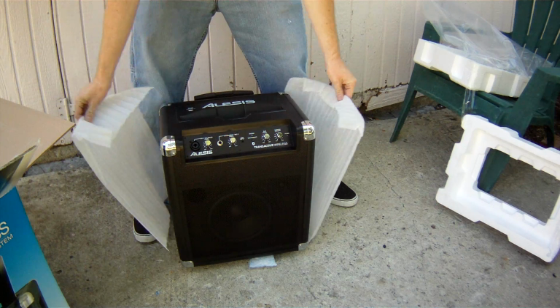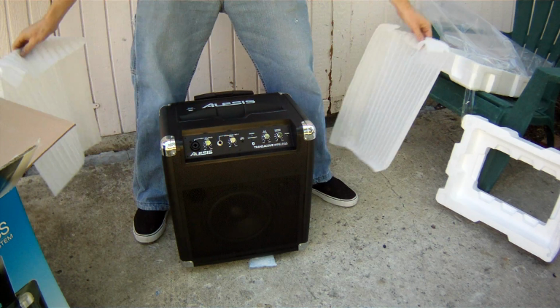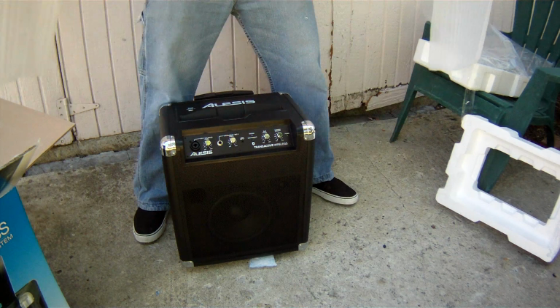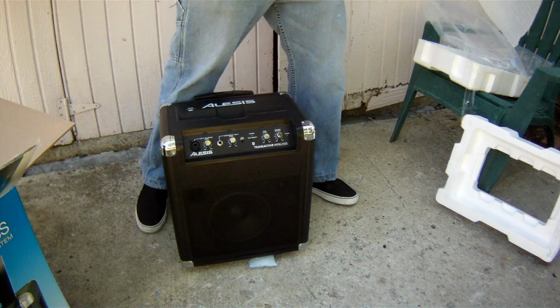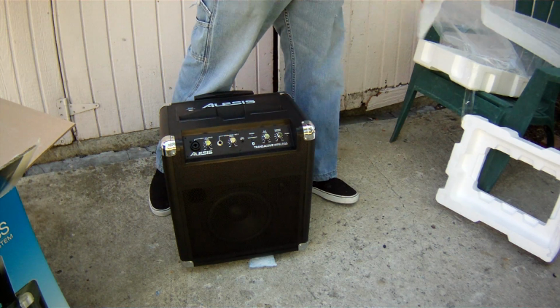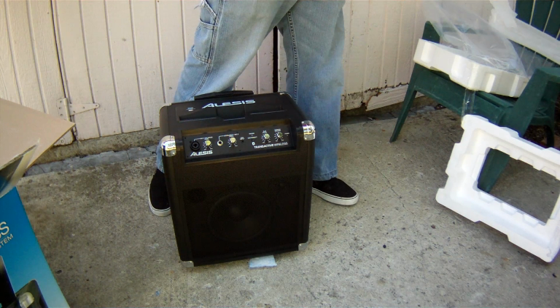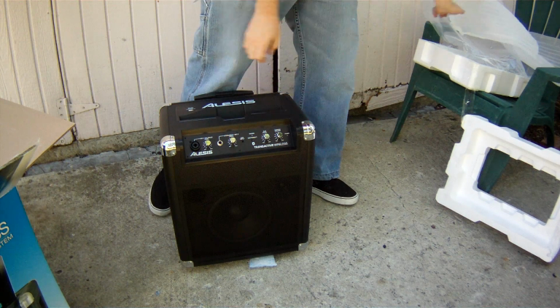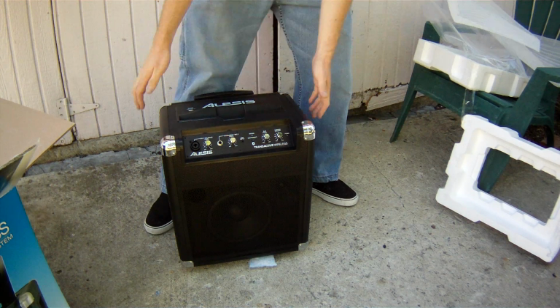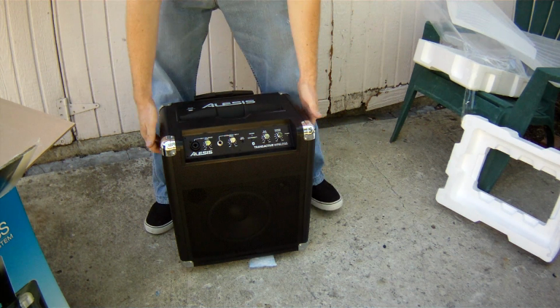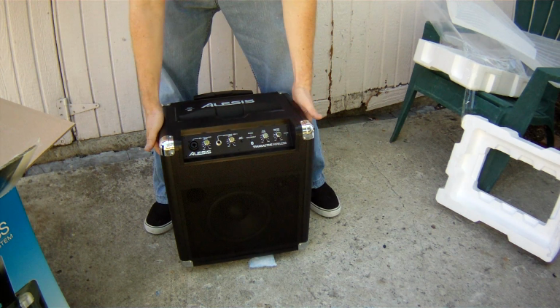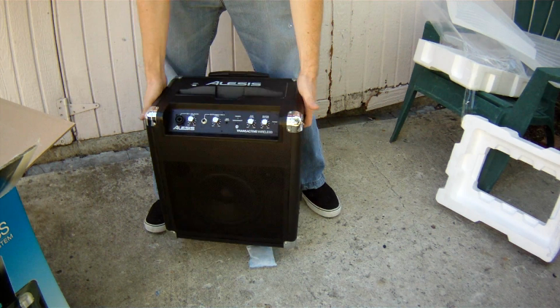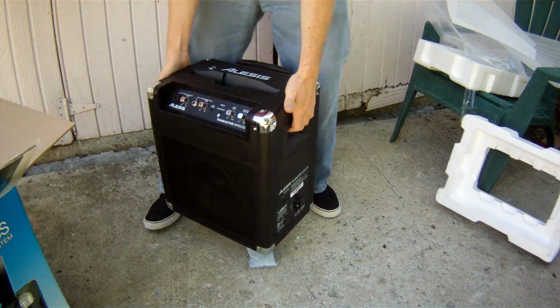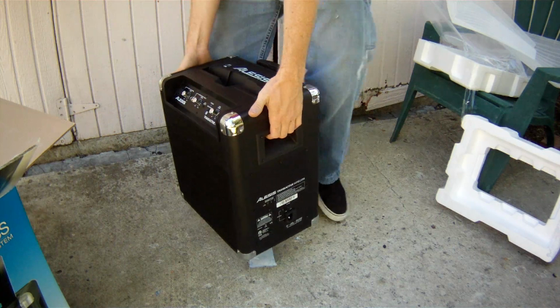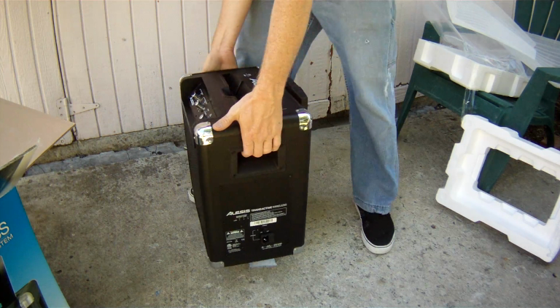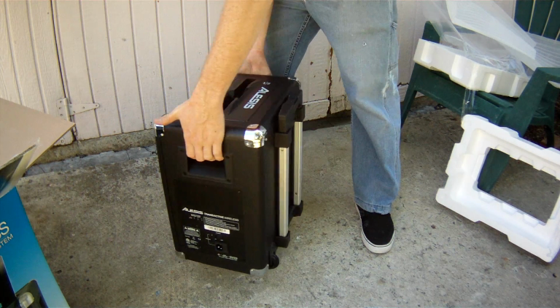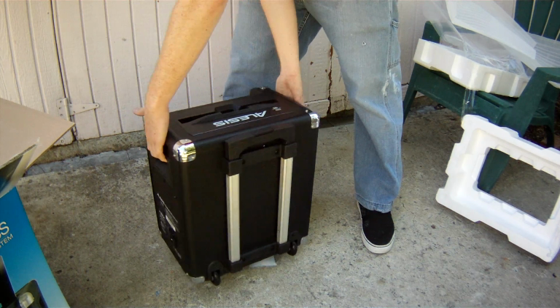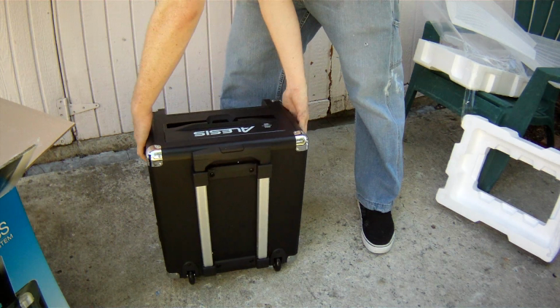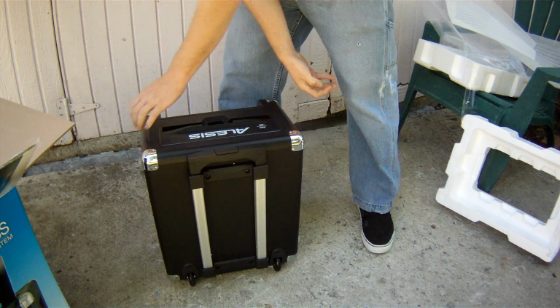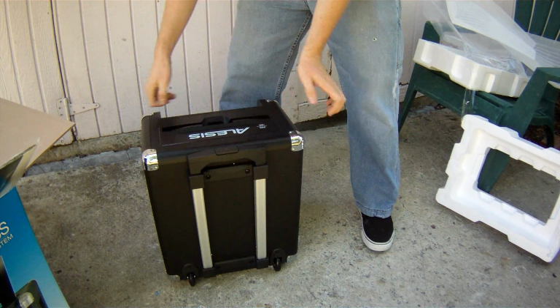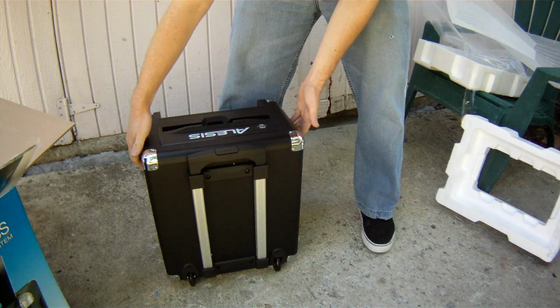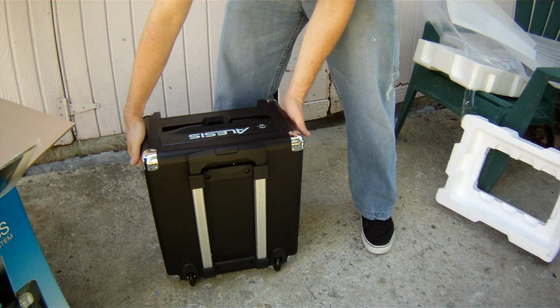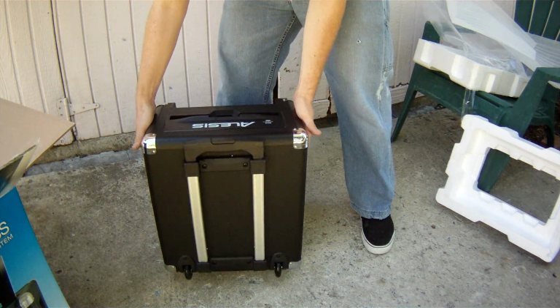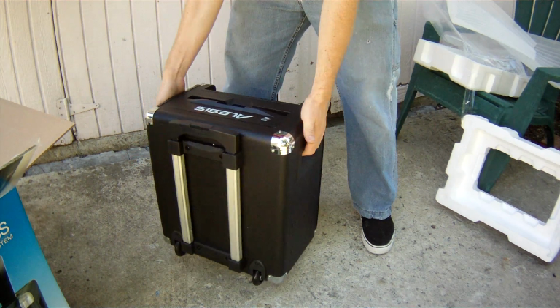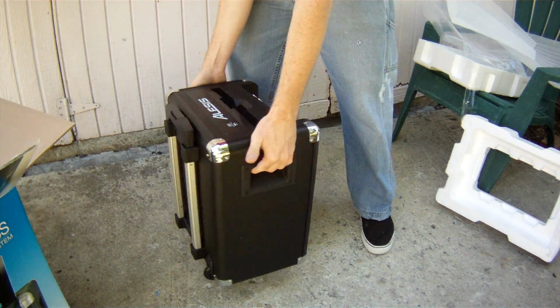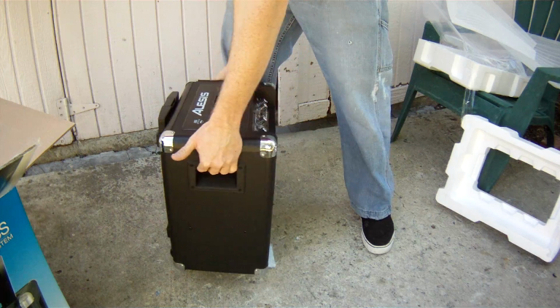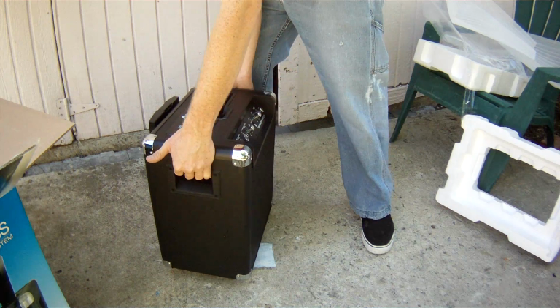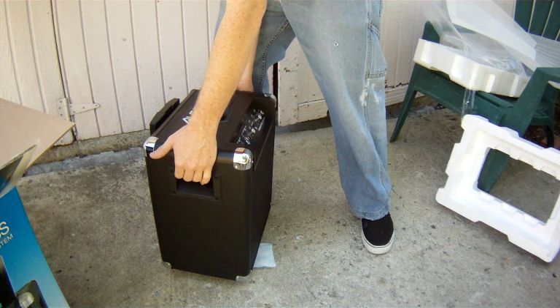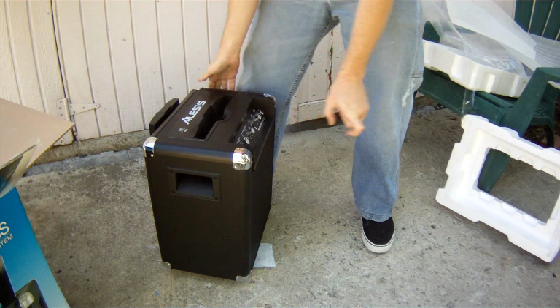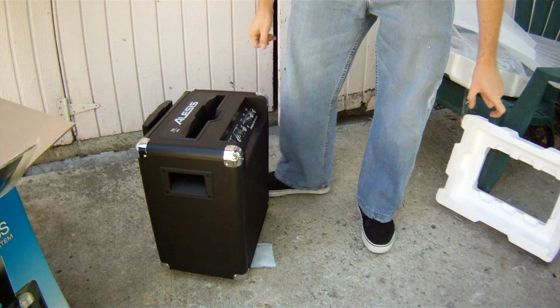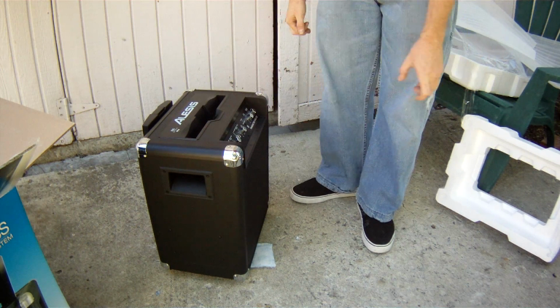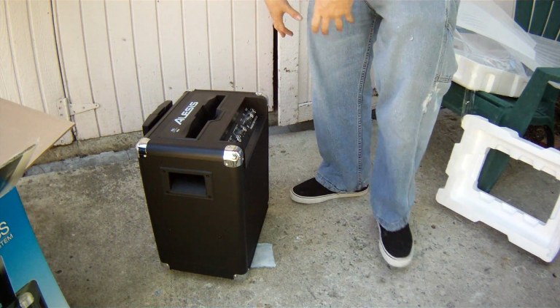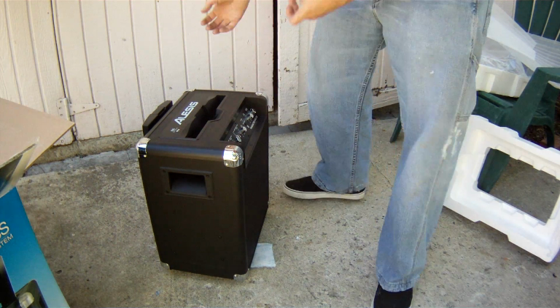So here we go, this is the new Alesis Transactive Wireless. I'll give you a quick turnaround right here where you can see the entire thing — new out of the box.